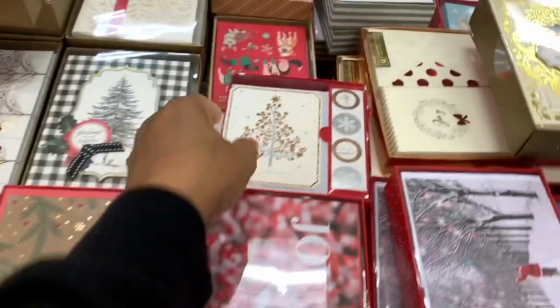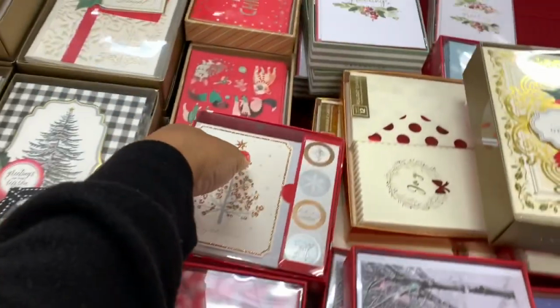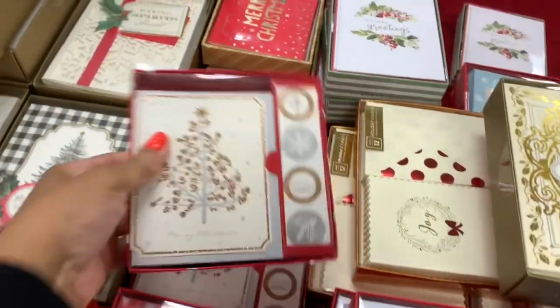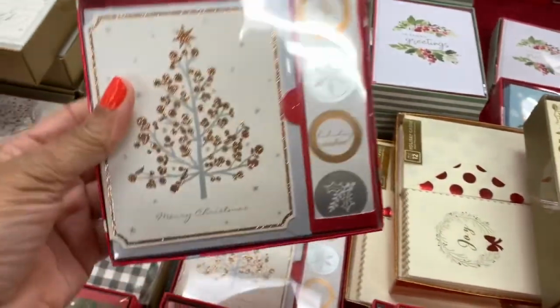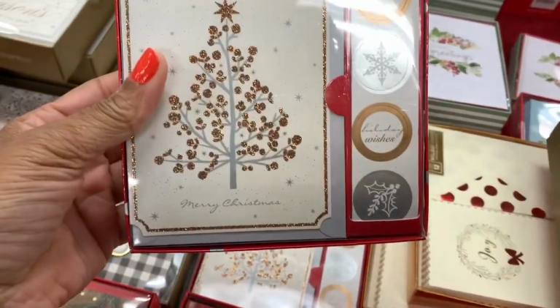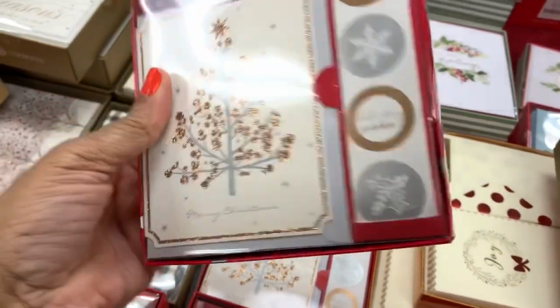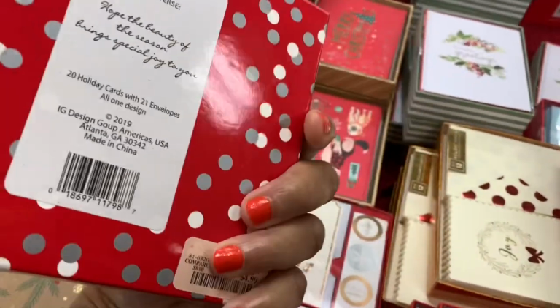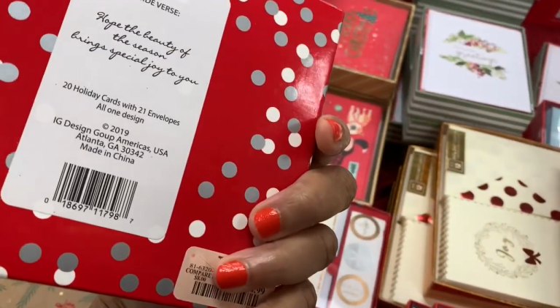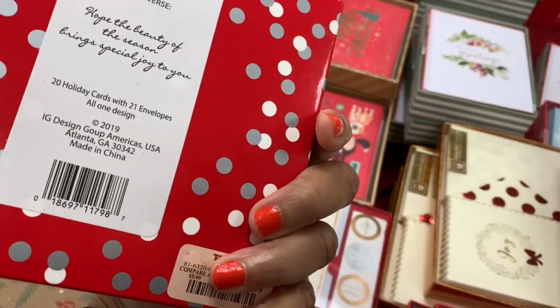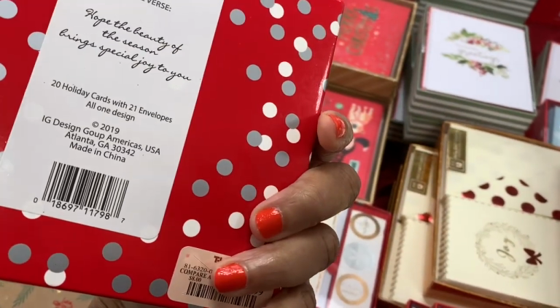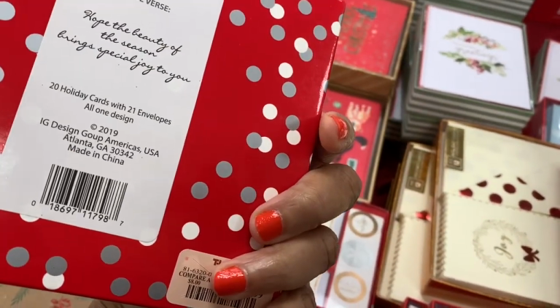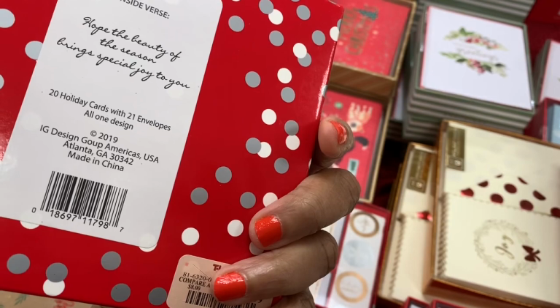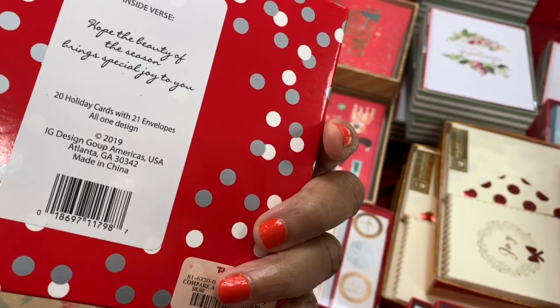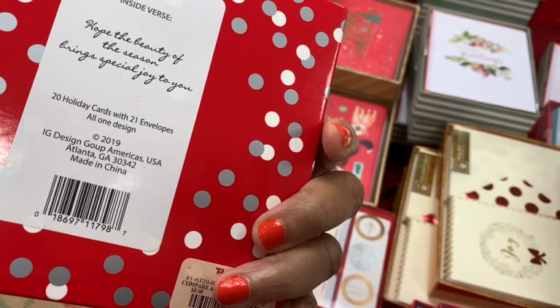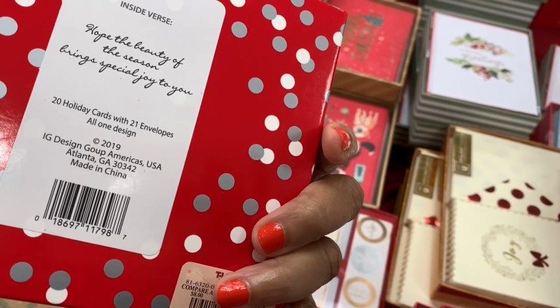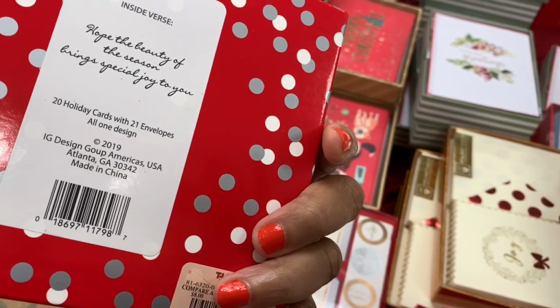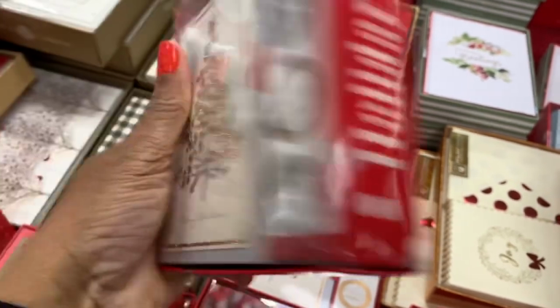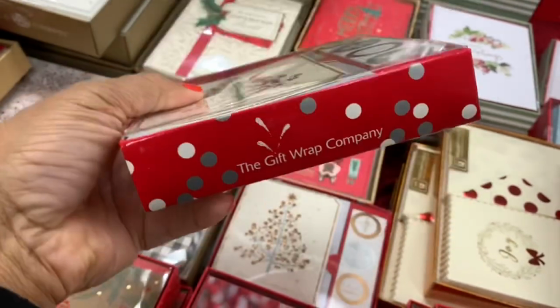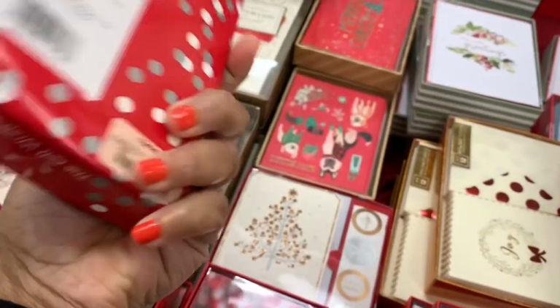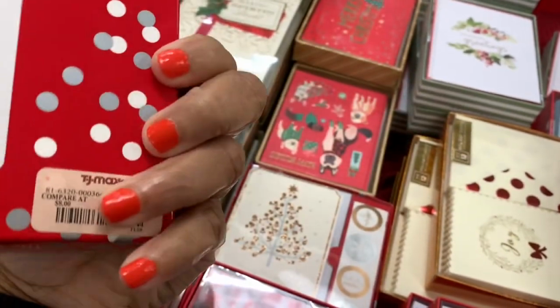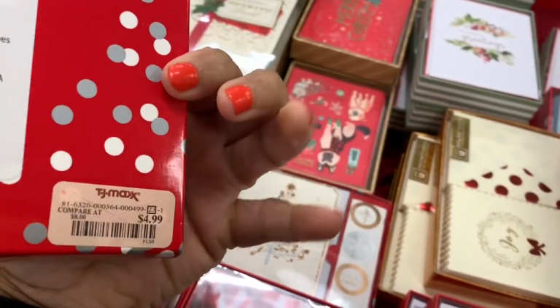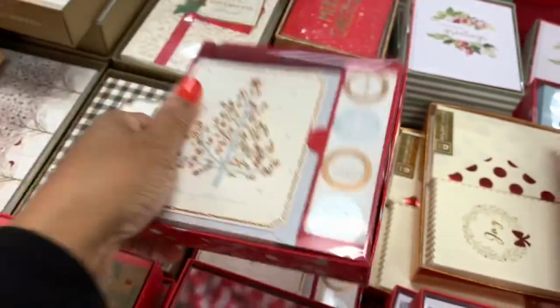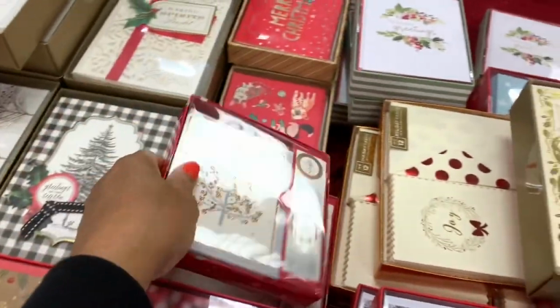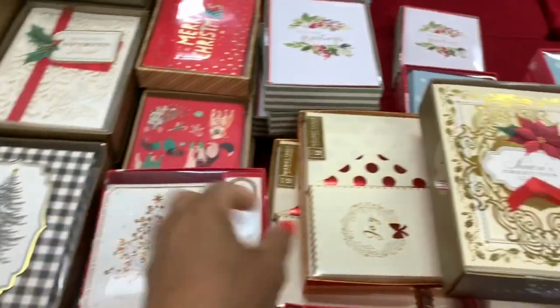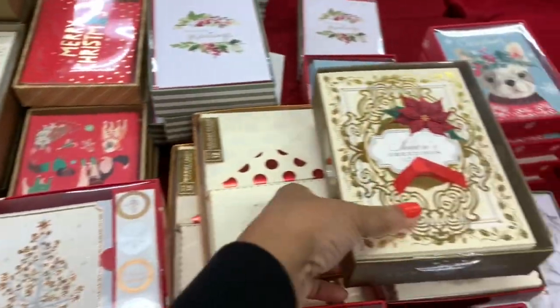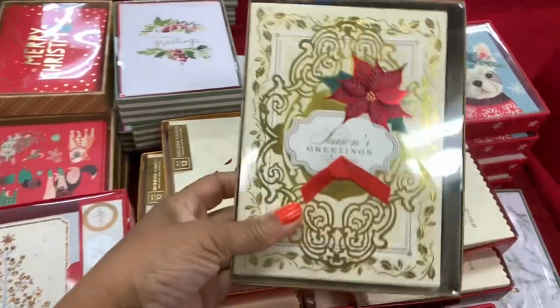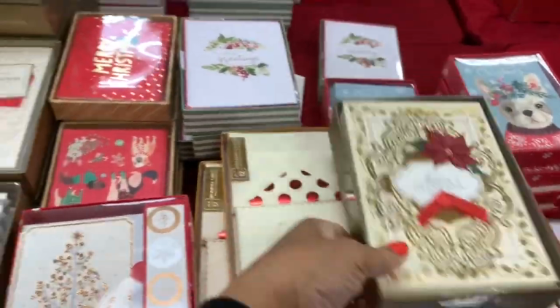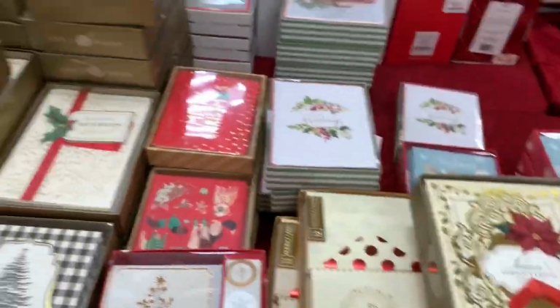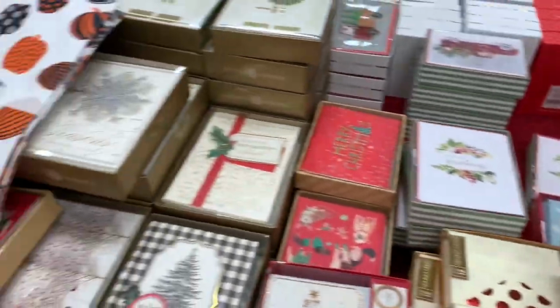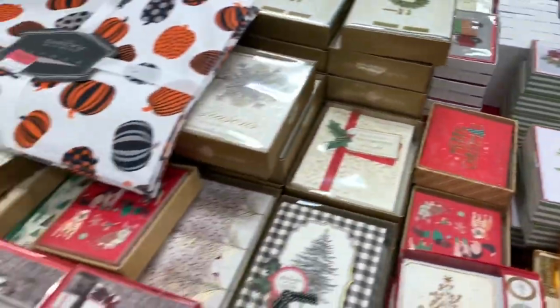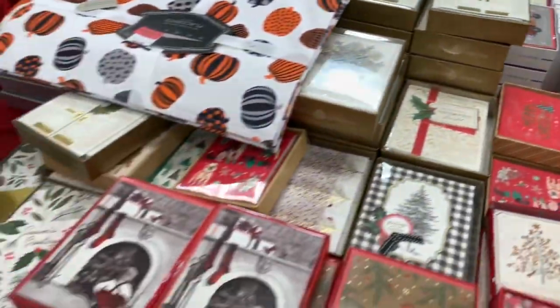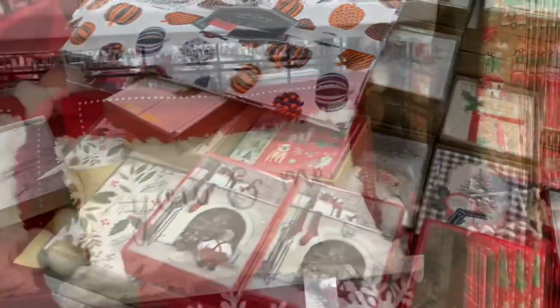They have these pretty ones right here — you get 20 holiday cards with 21 envelopes and they are going for $4.99. As you can see, they have a lot of Christmas cards here.